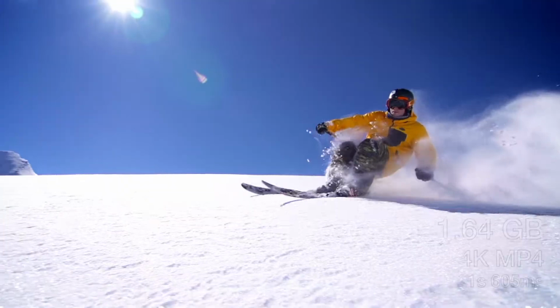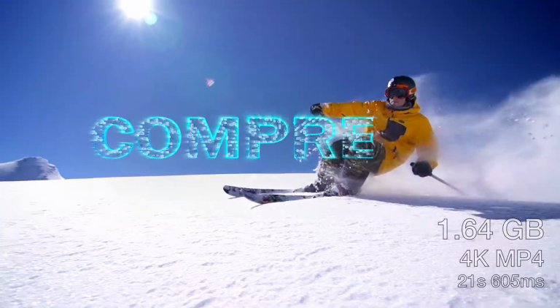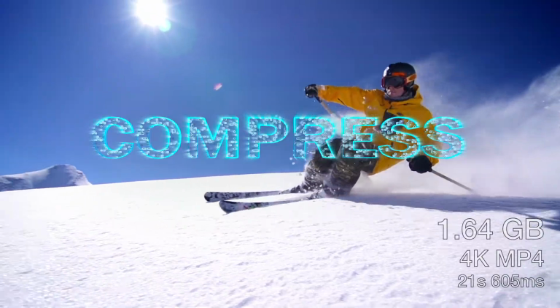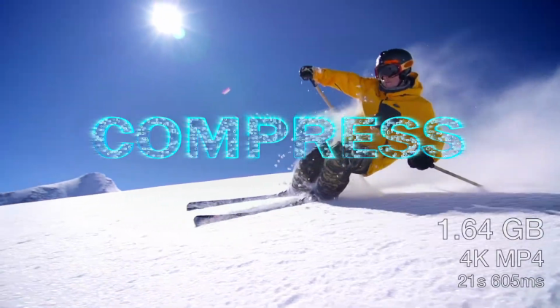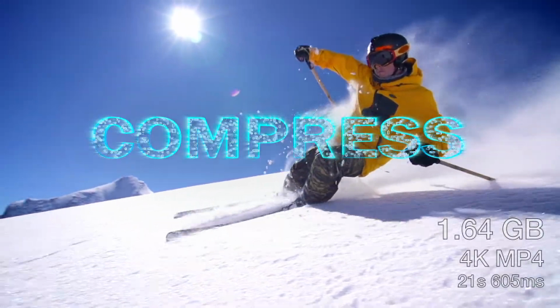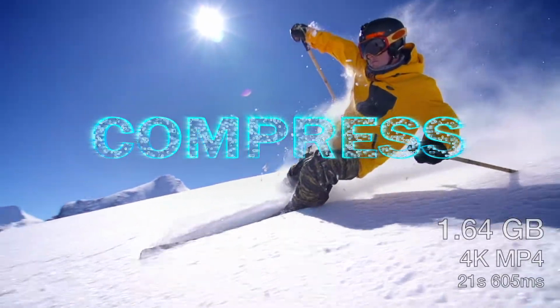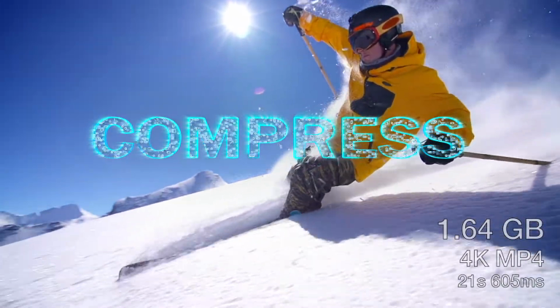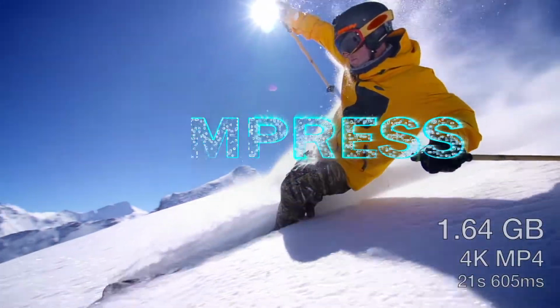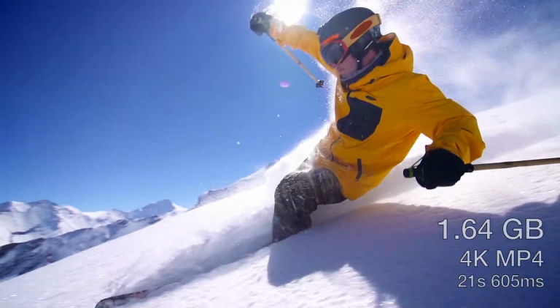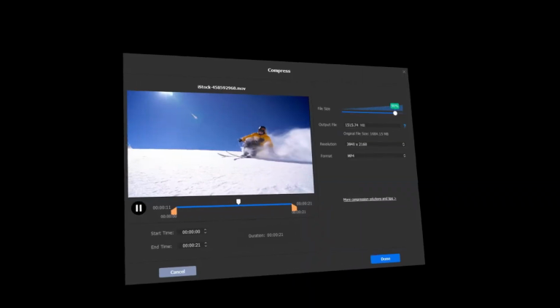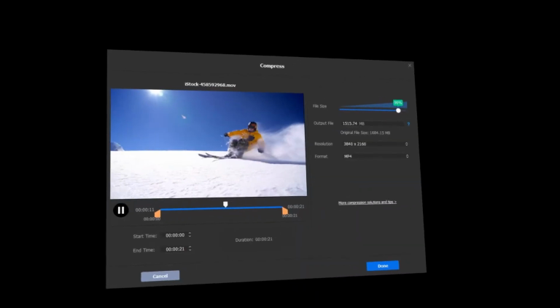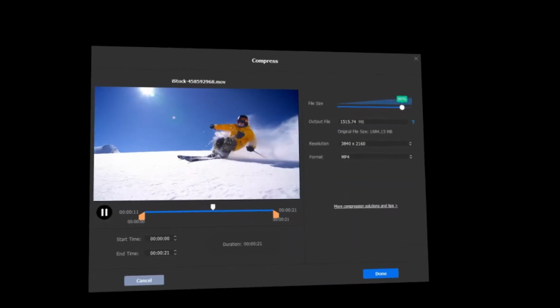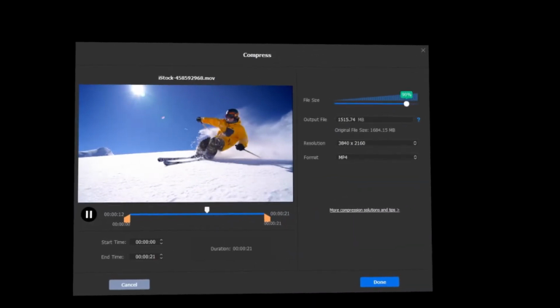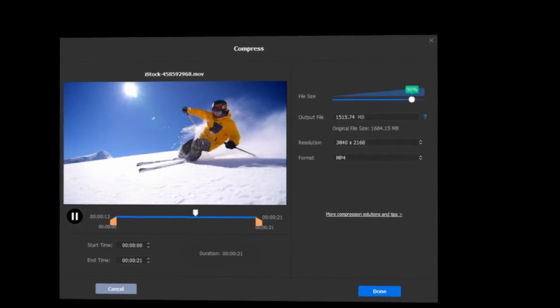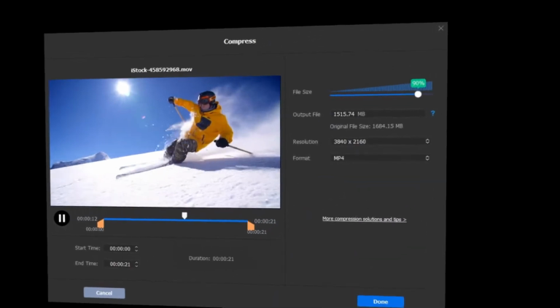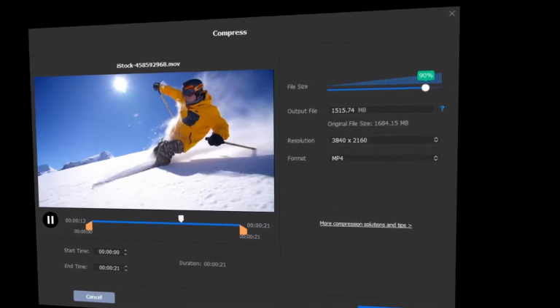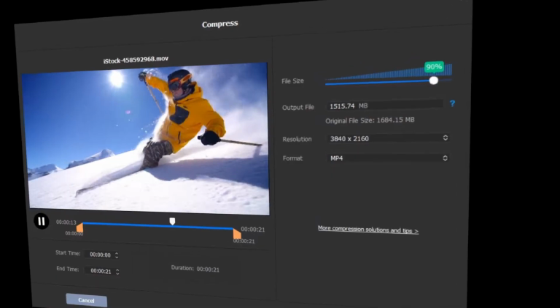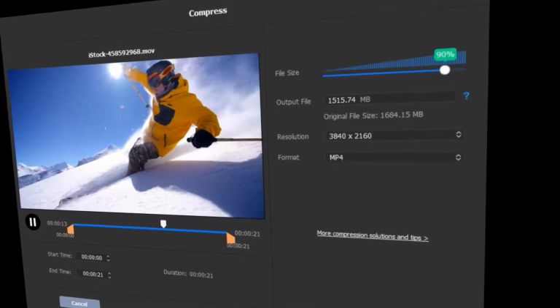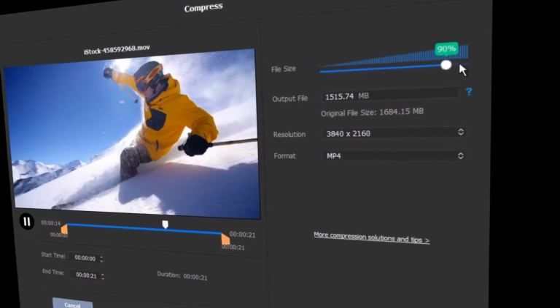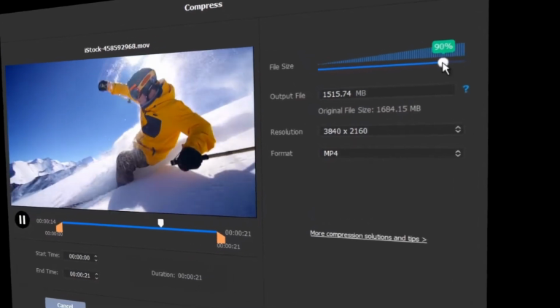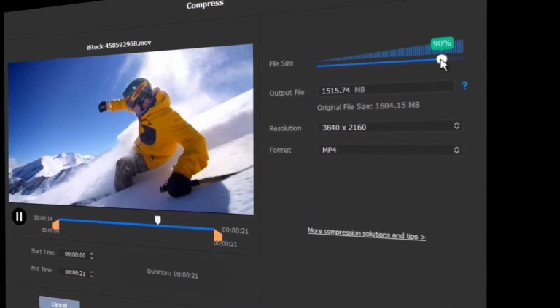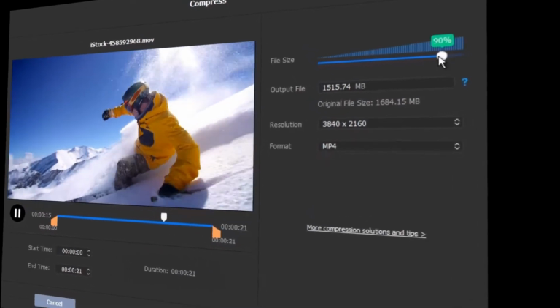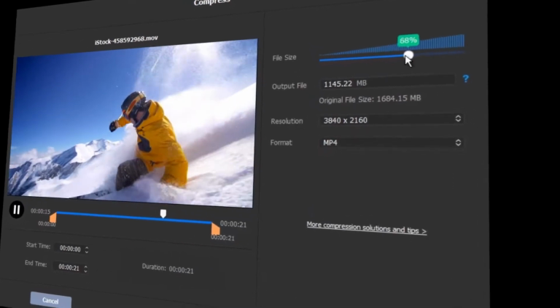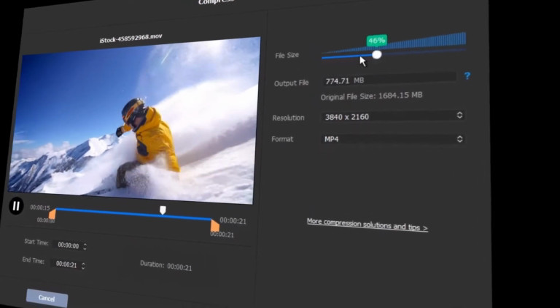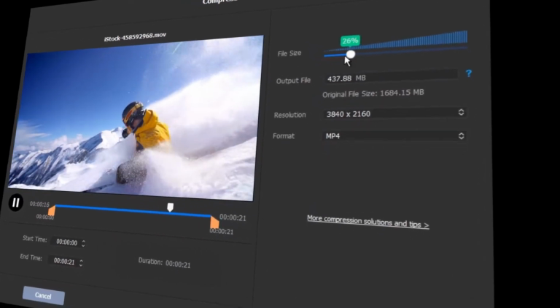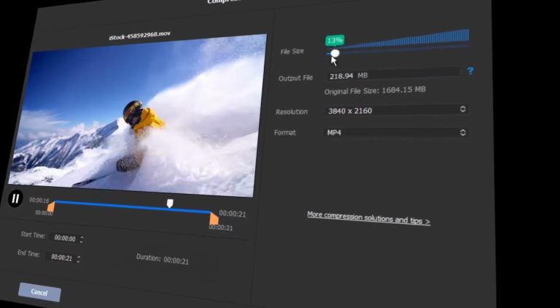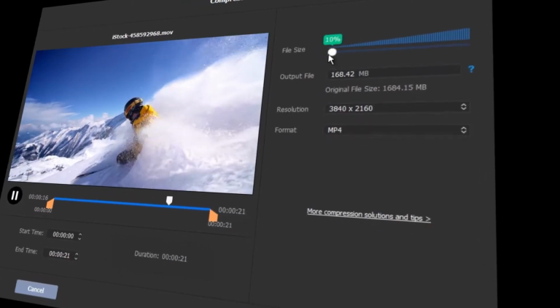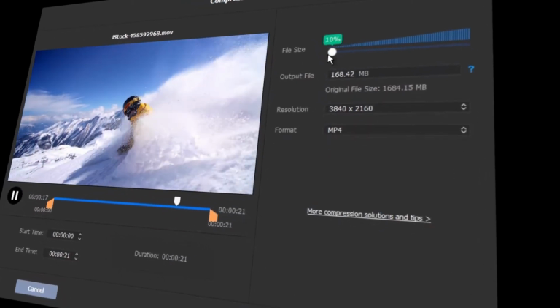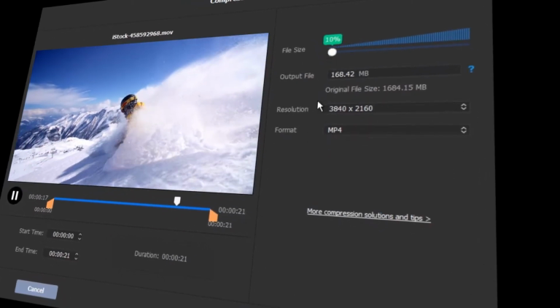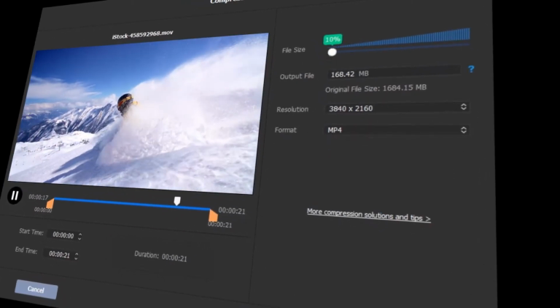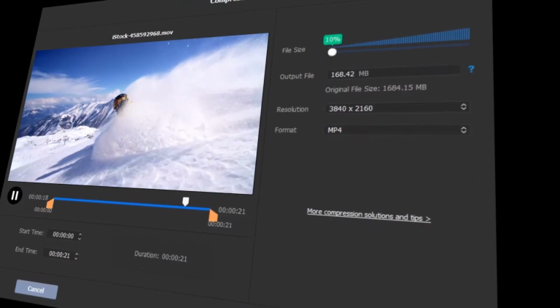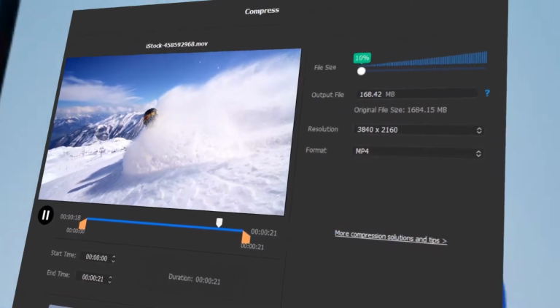Compress any of your videos from gigabytes to megabytes effortlessly, achieving up to a whopping 90% reduction in size without any compromise on quality.